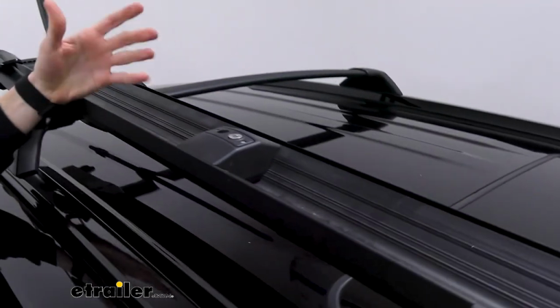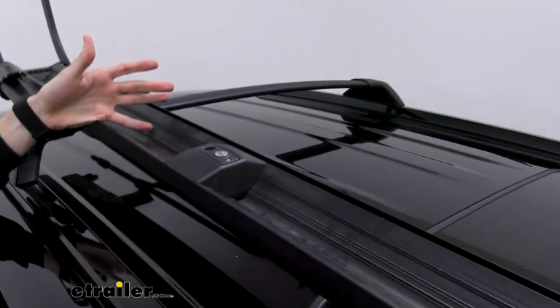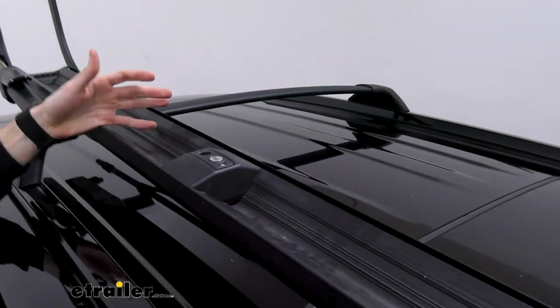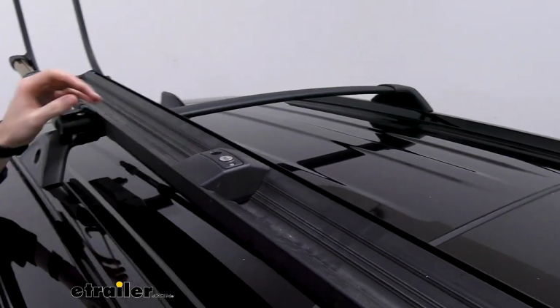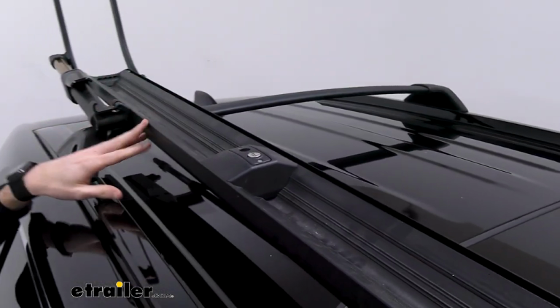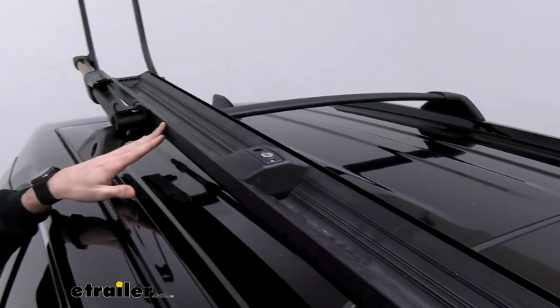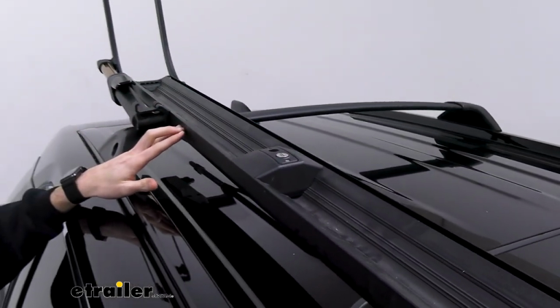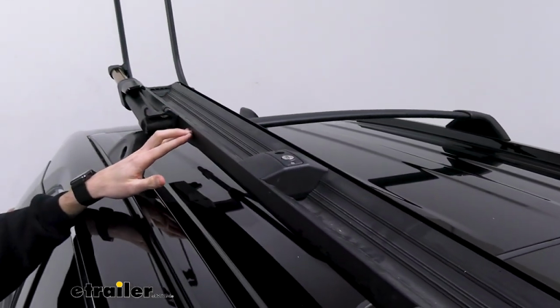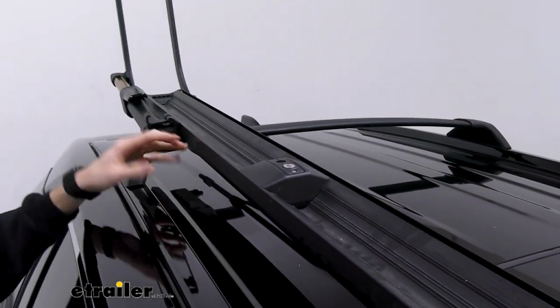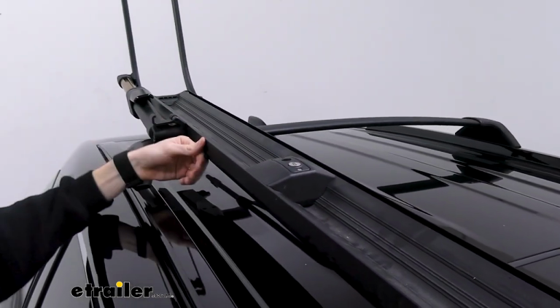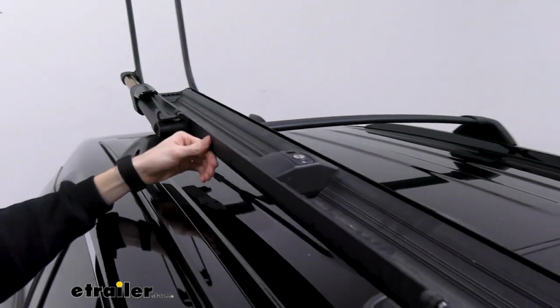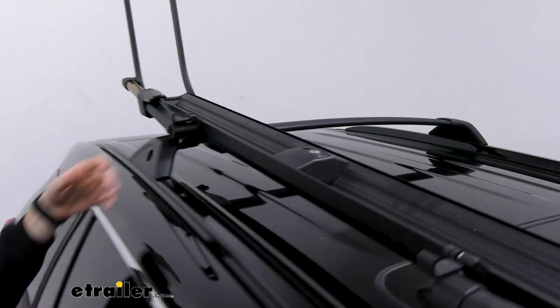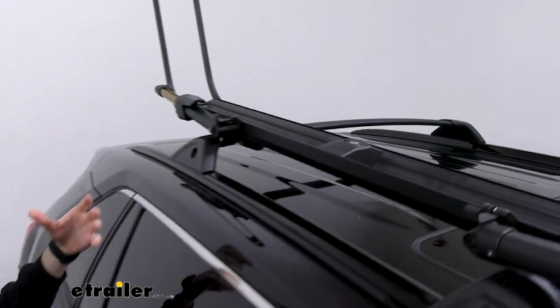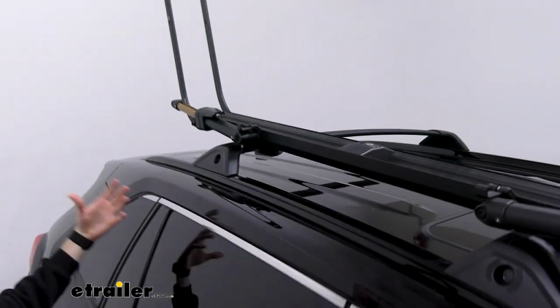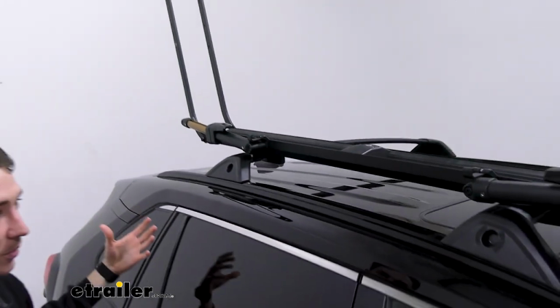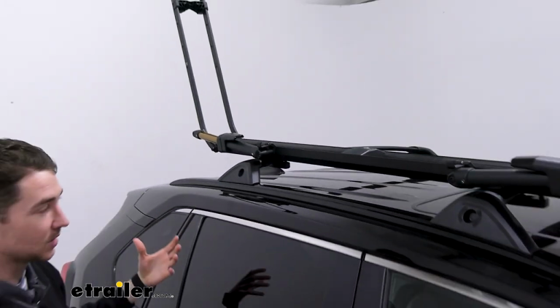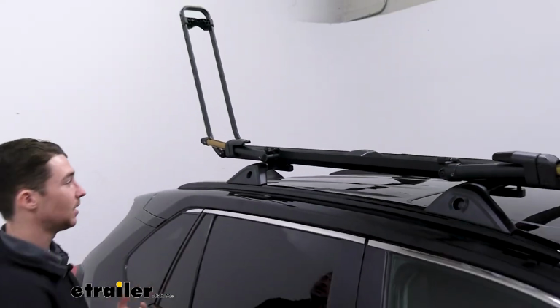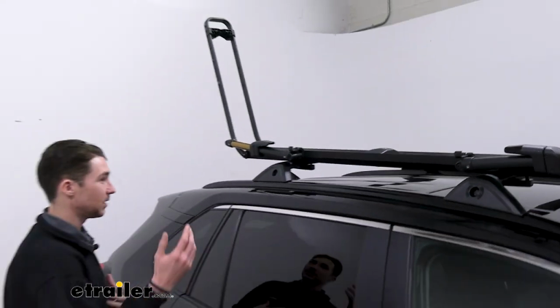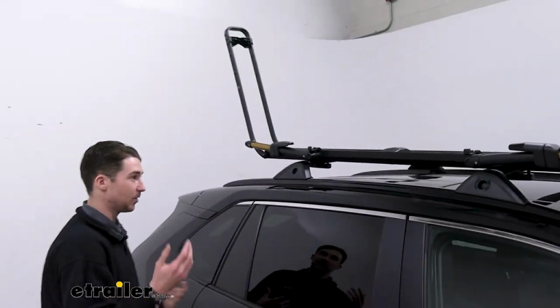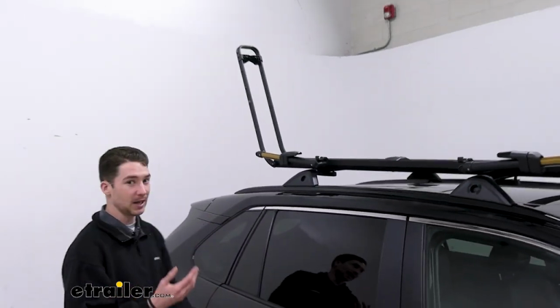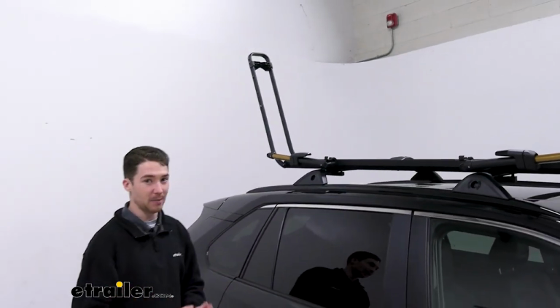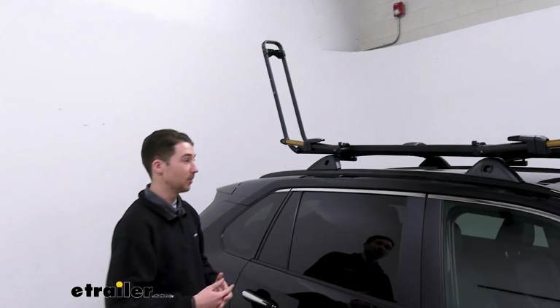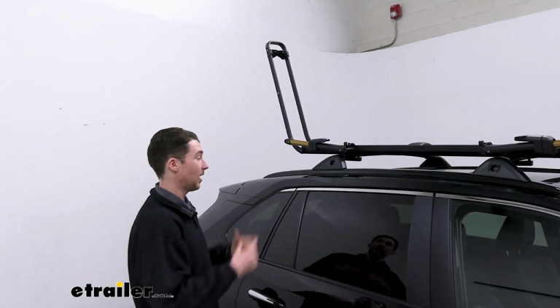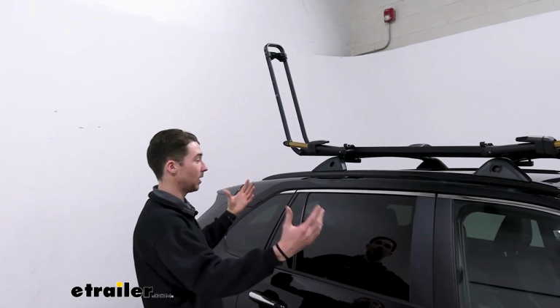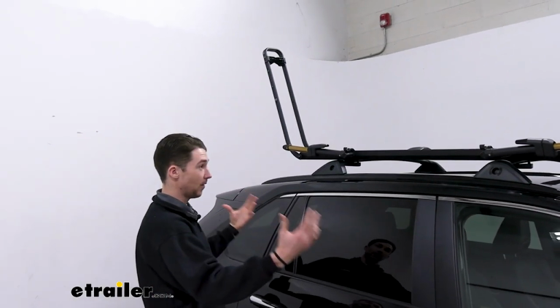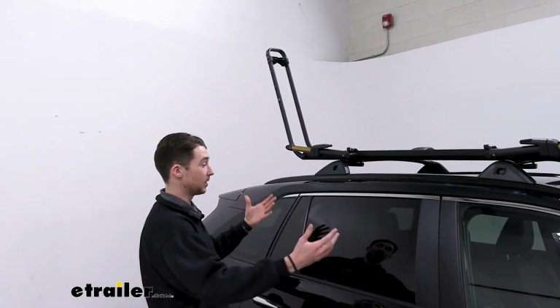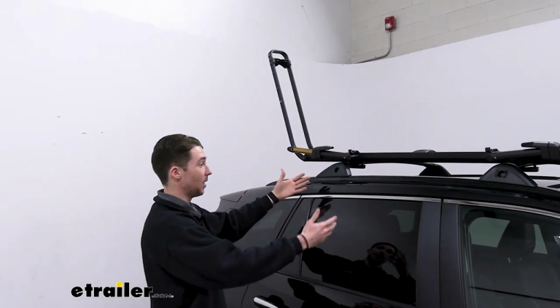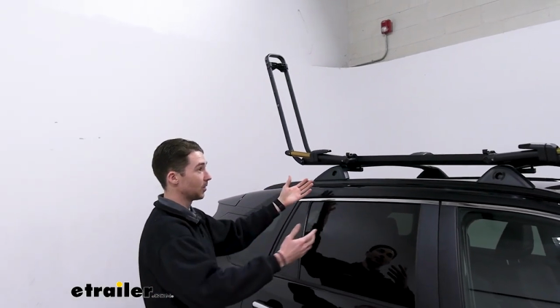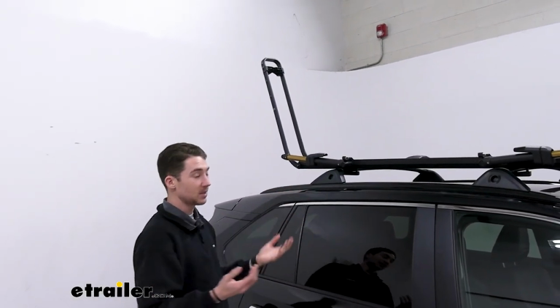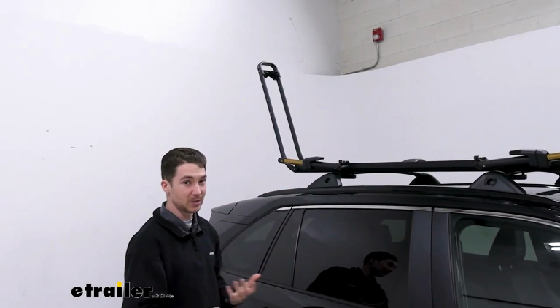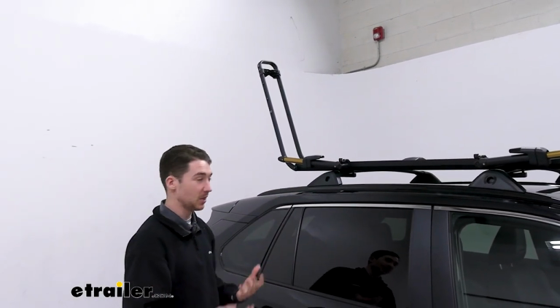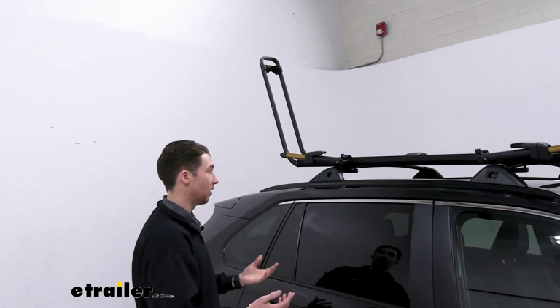Out of the box it is capable of holding a bike with a tire width of up to five inches and a wheelbase of up to 53 inches. That being said, if you're getting a bike that big or that wide or heavy on top of the RAV4, it's going to be a little bit difficult to get on and off.